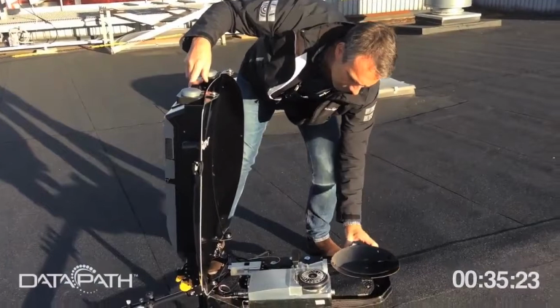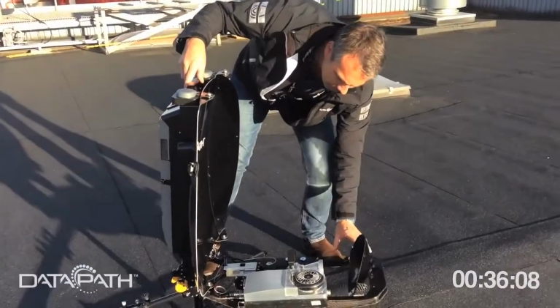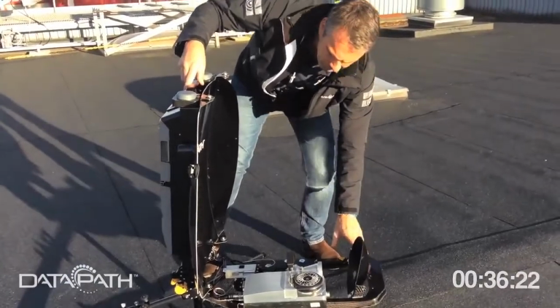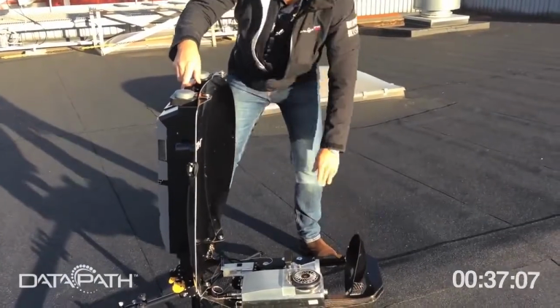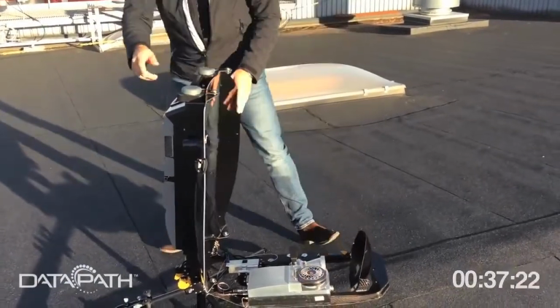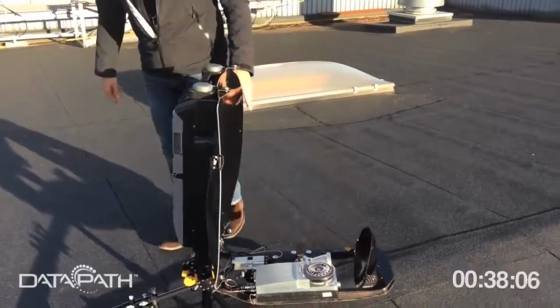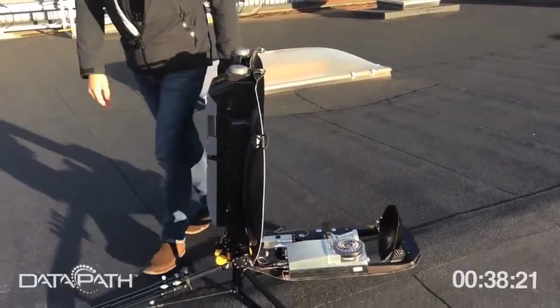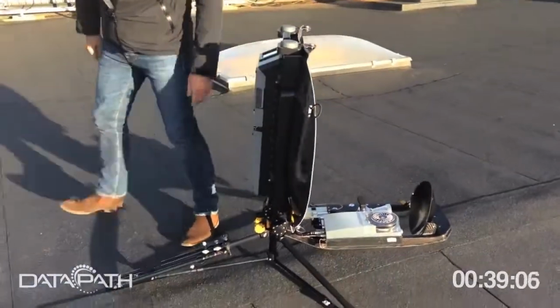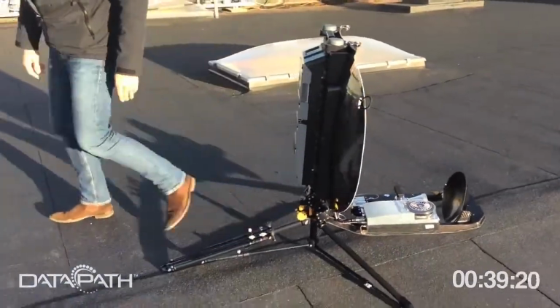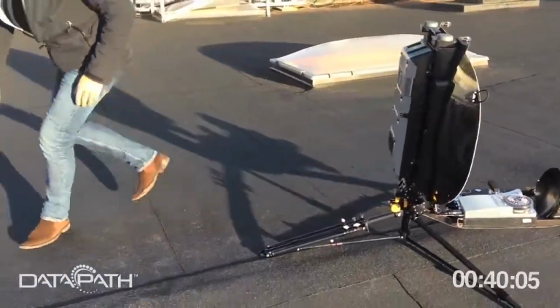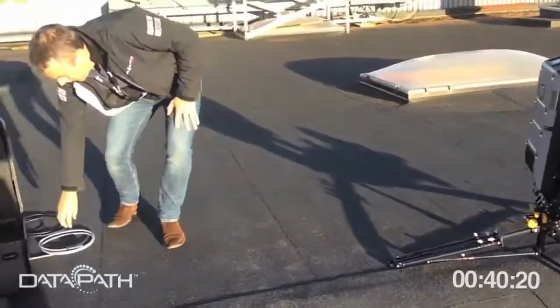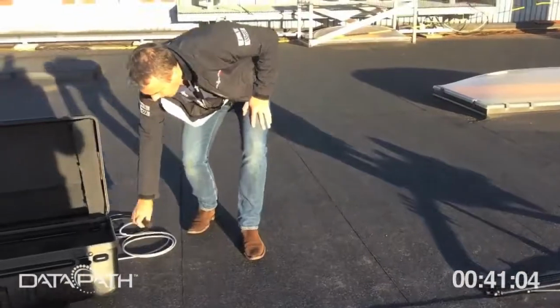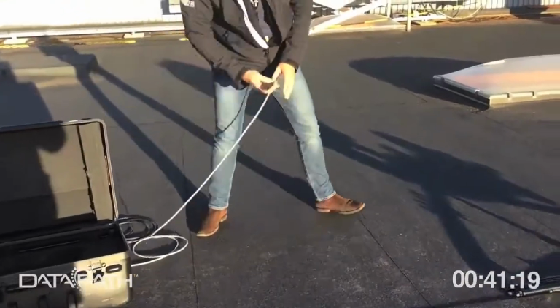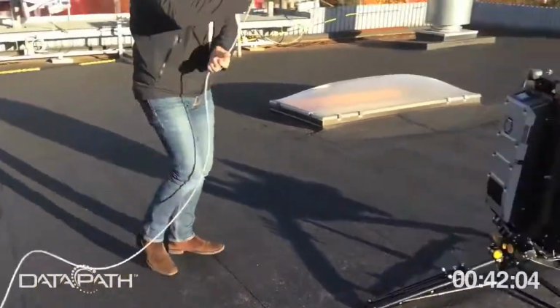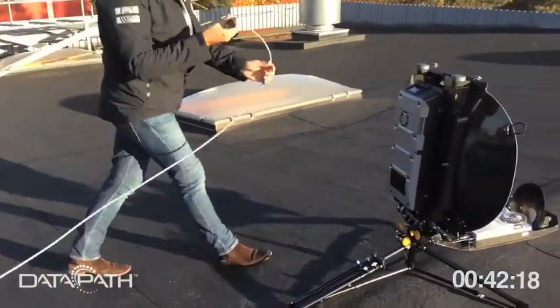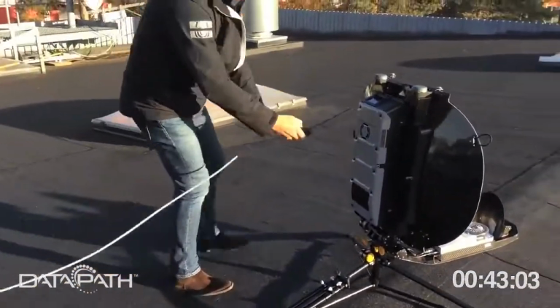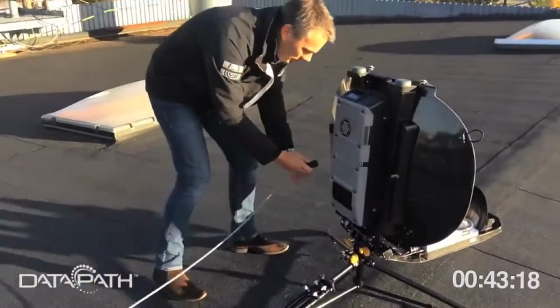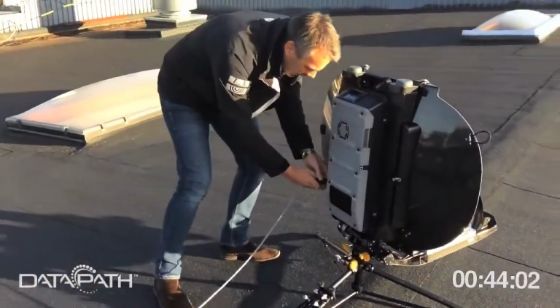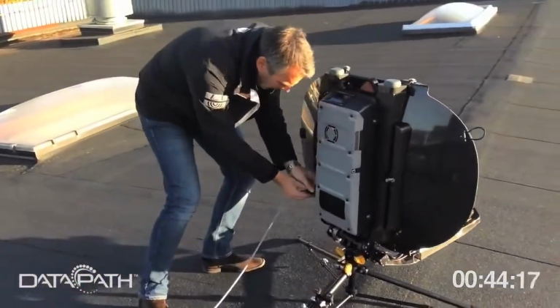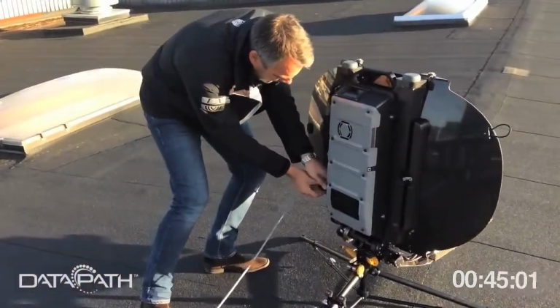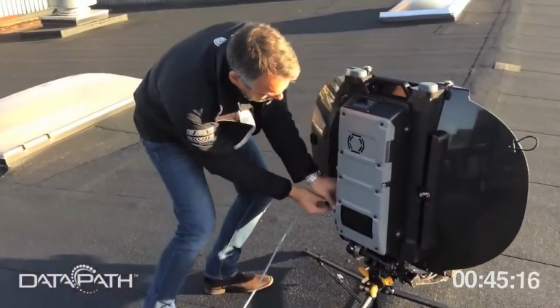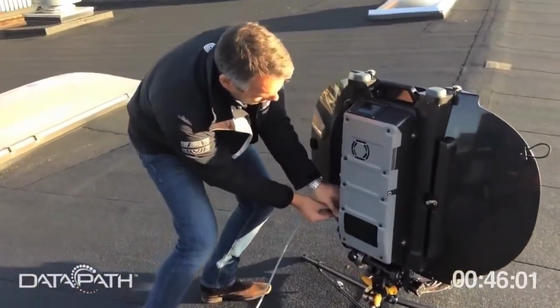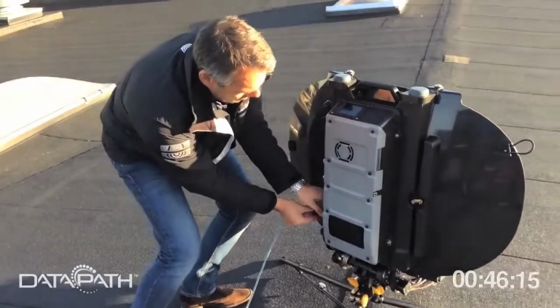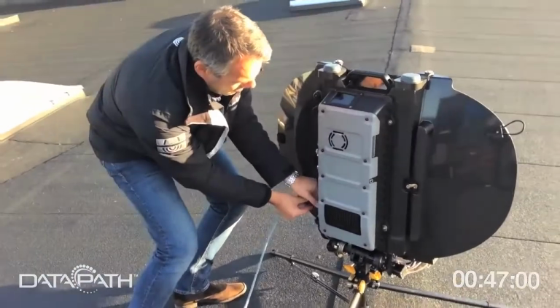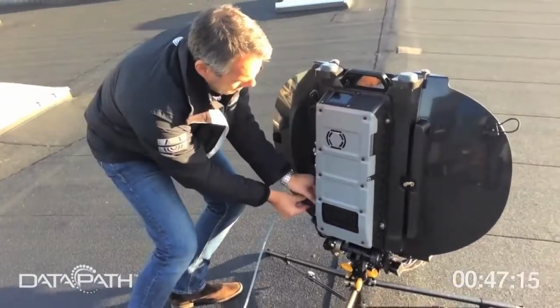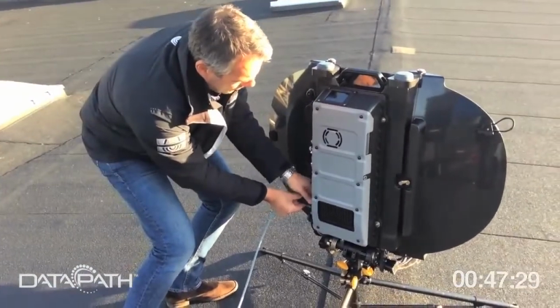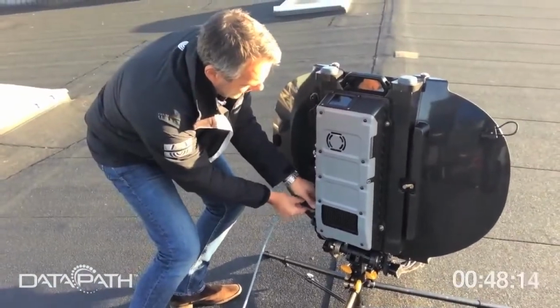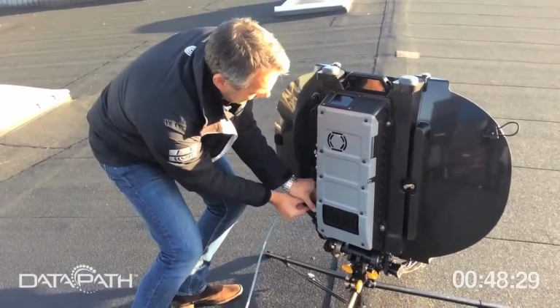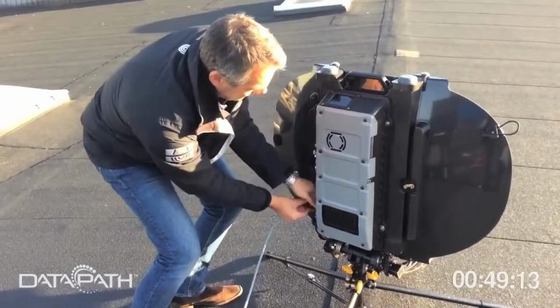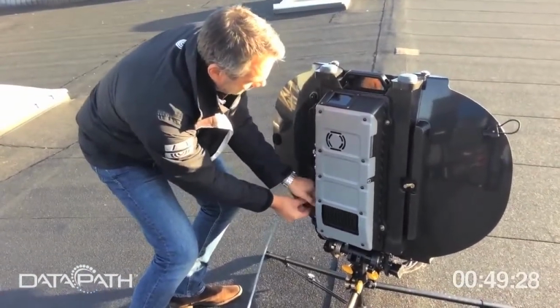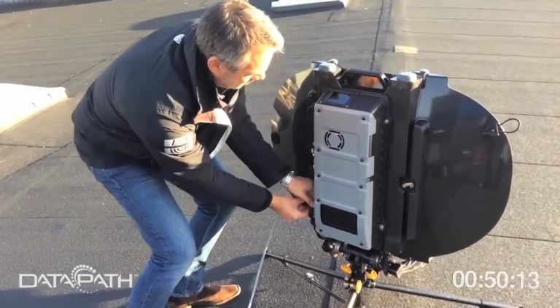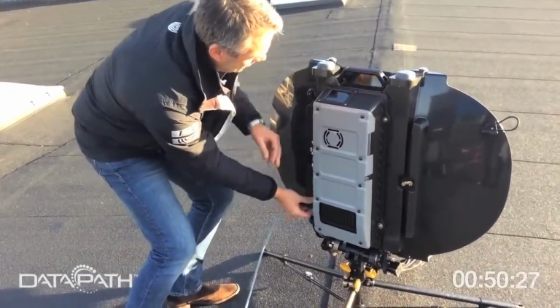You put the sub-reflector in position — that's it. Then you need some power: a power cable, AC or DC, doesn't matter. In this case it's an AC cable that we plug into the unit.